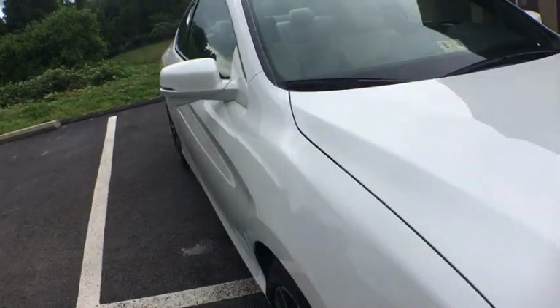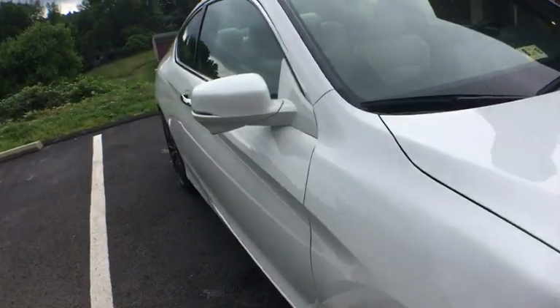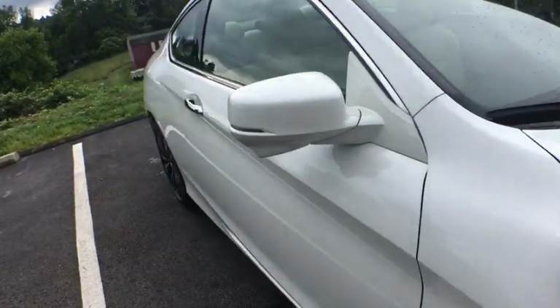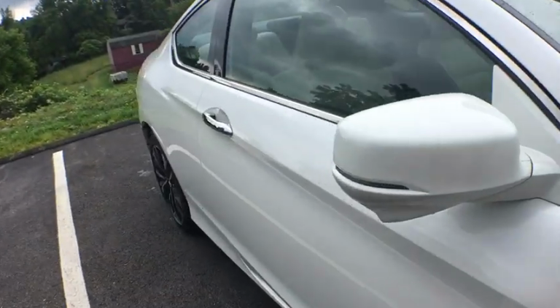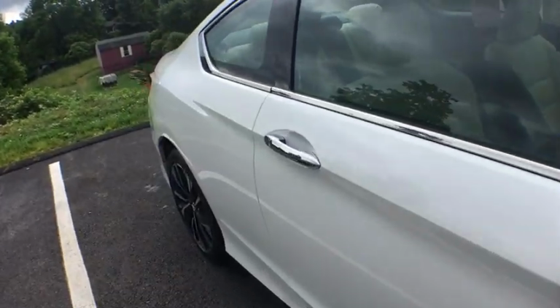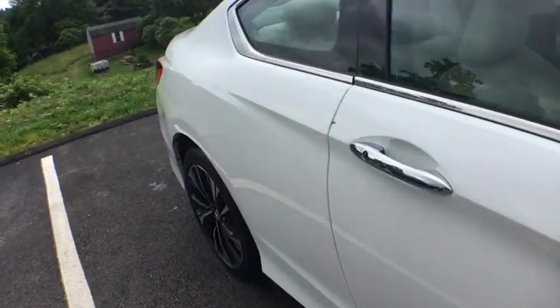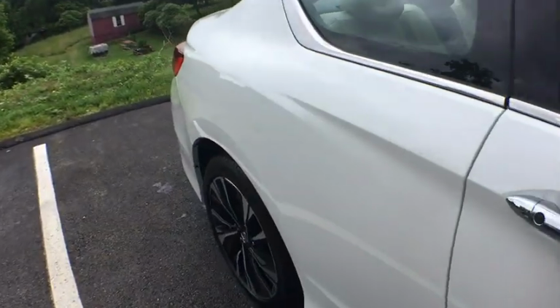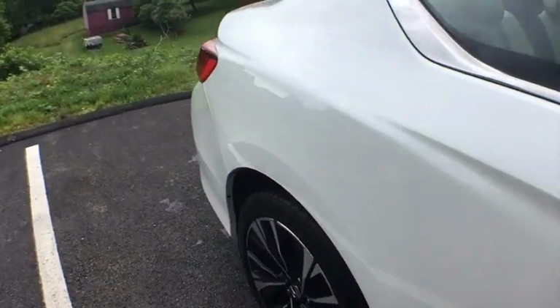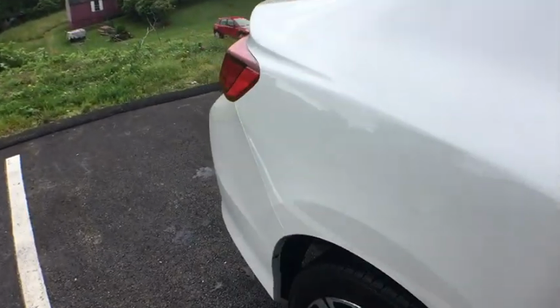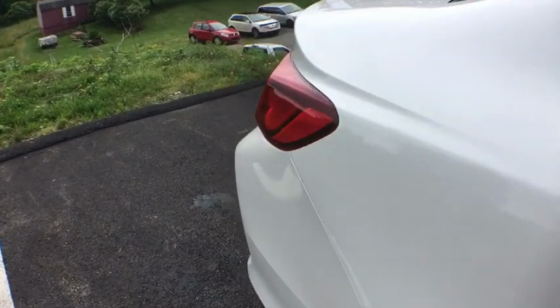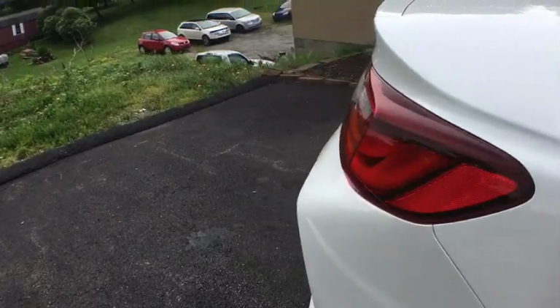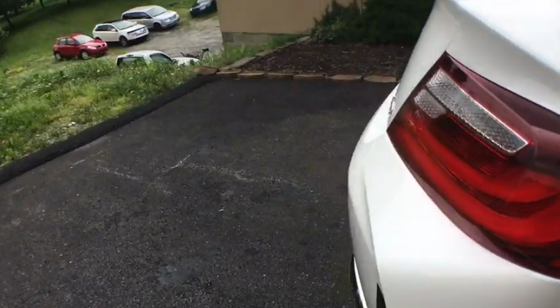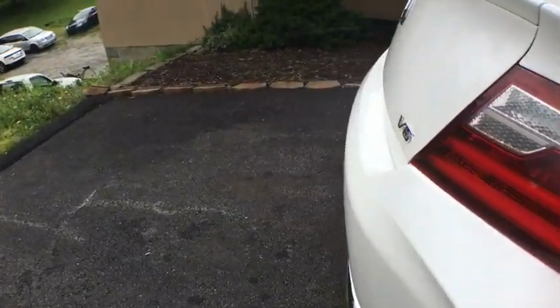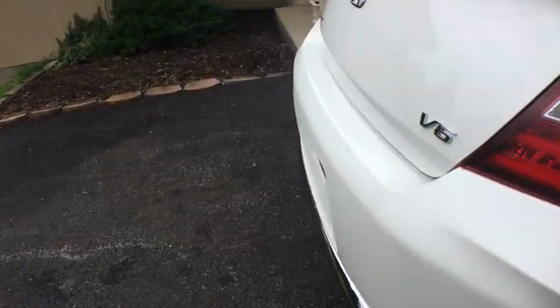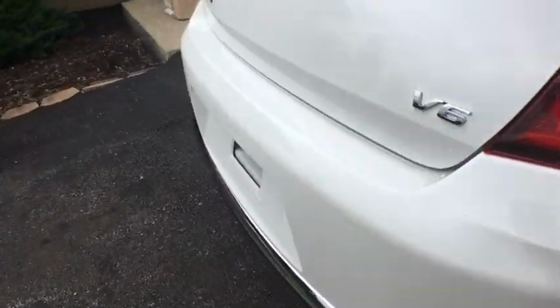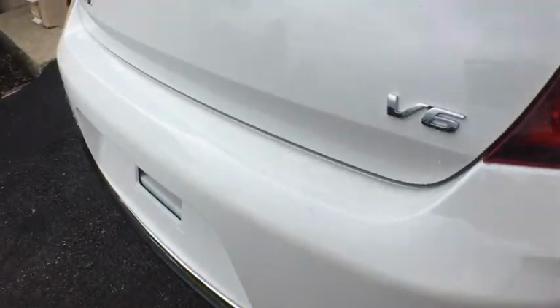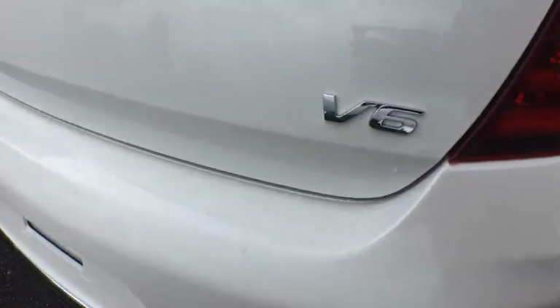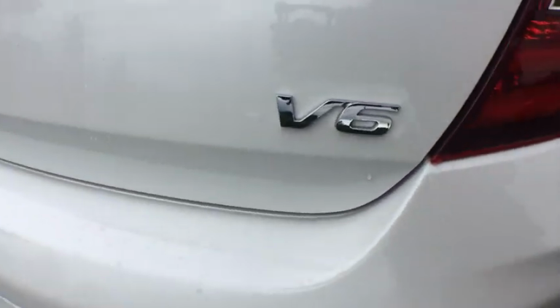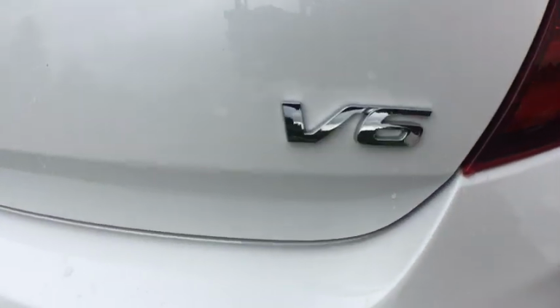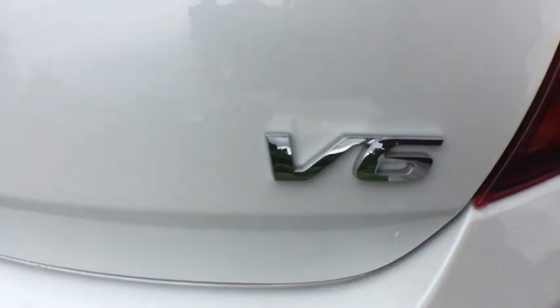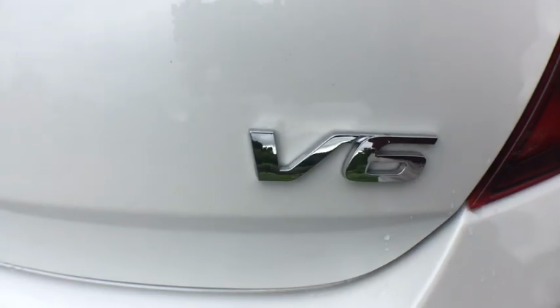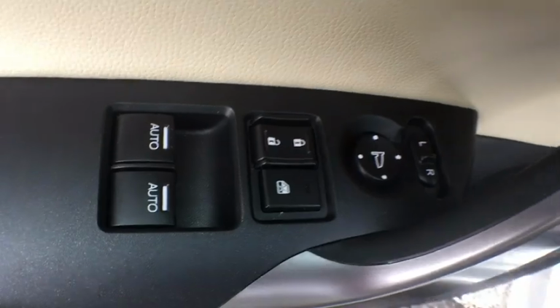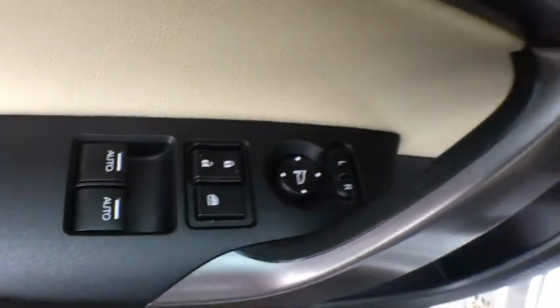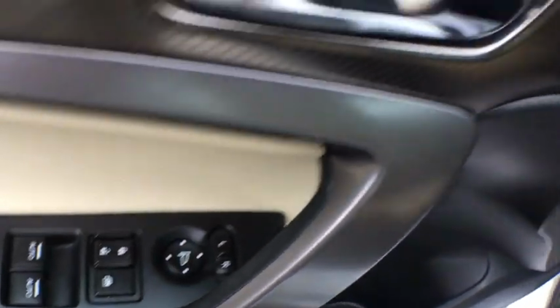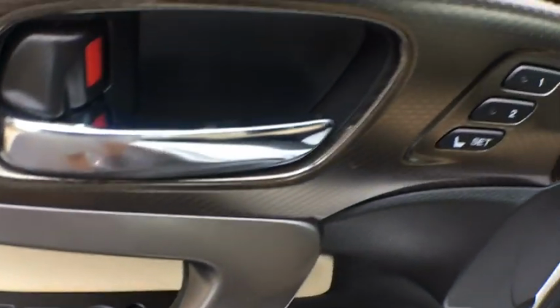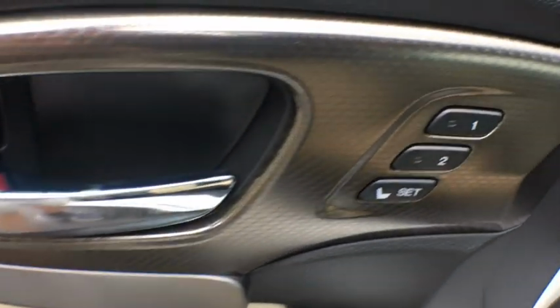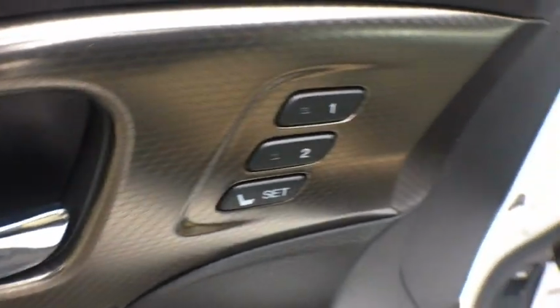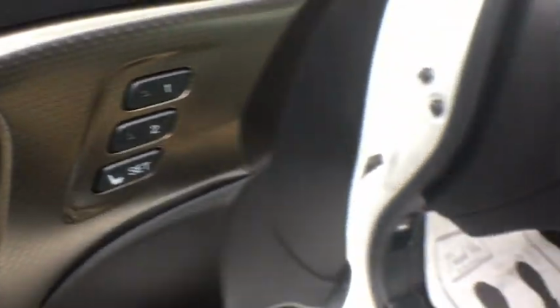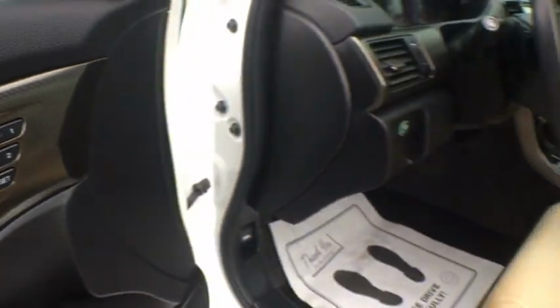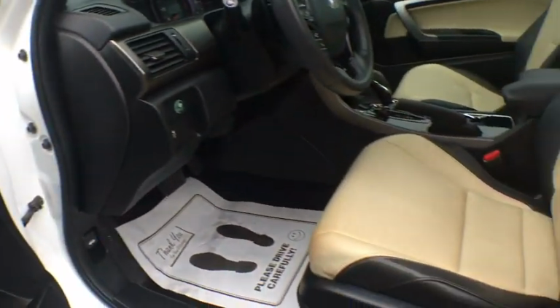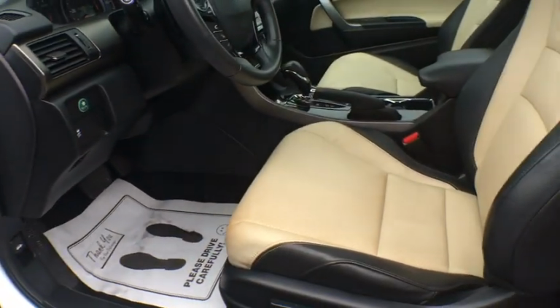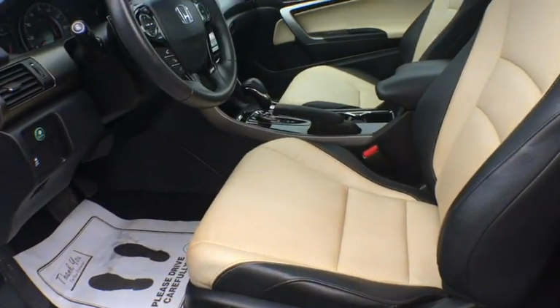Traction control, power sunroof, heated seats, stability control, keyless entry, leather-wrapped steering wheel, power steering, remote vehicle start, alloy wheels, auto-dimming rear-view mirror, hands-free link system, cruise control.